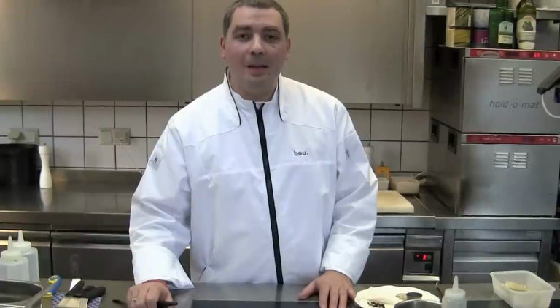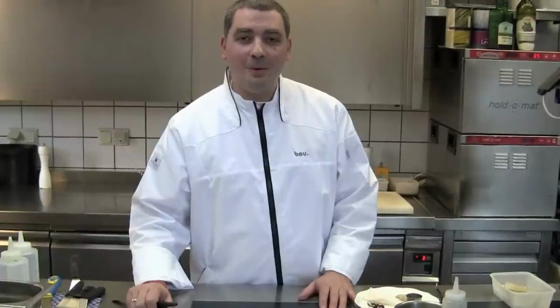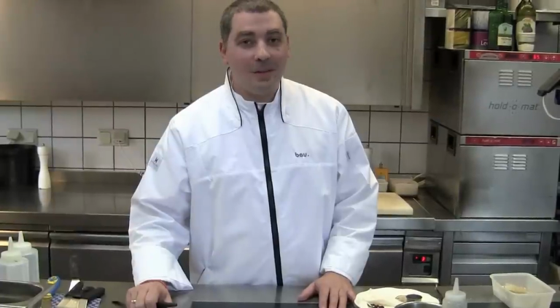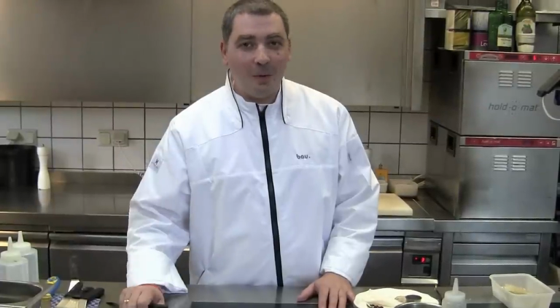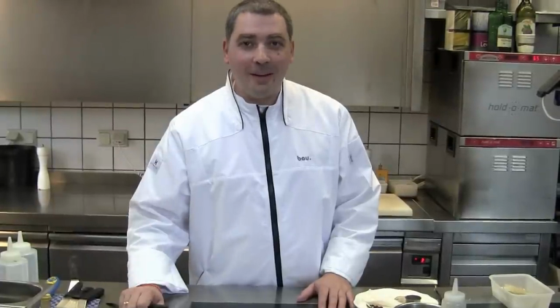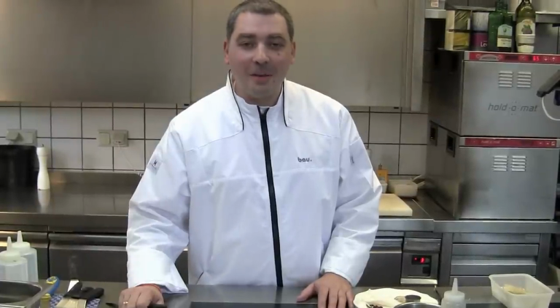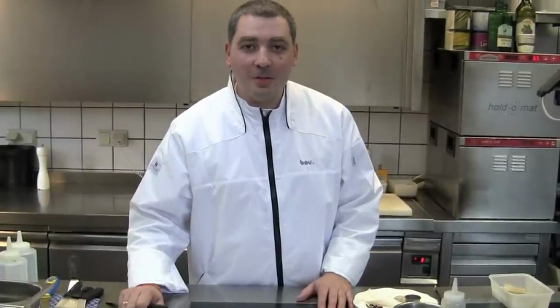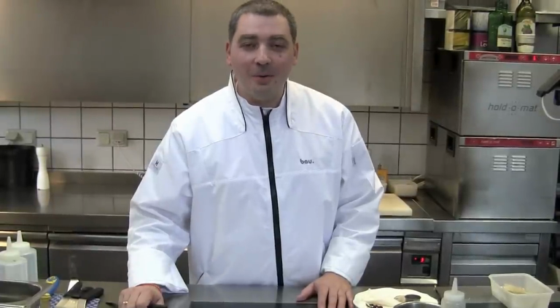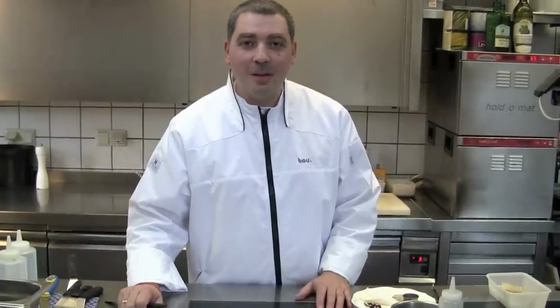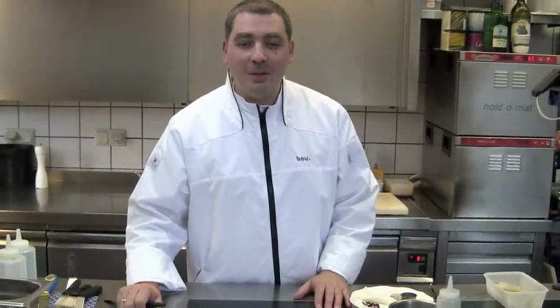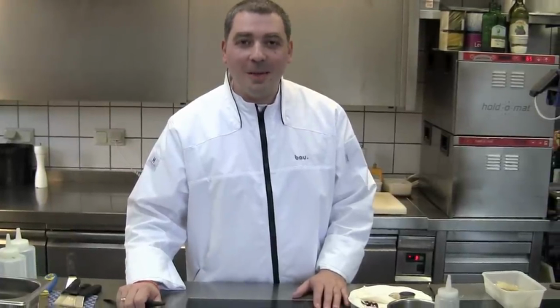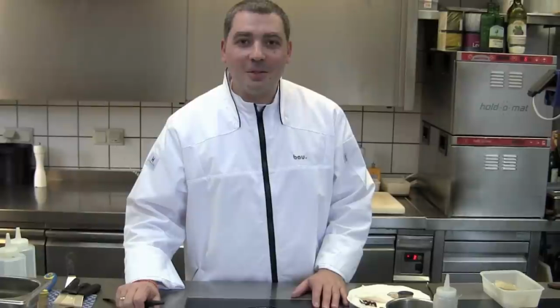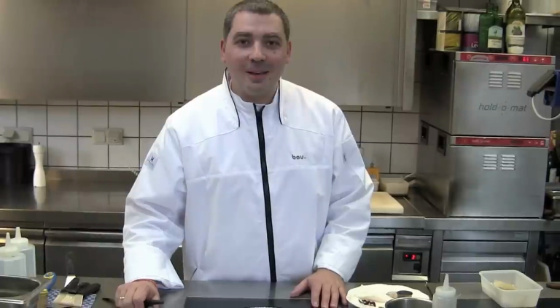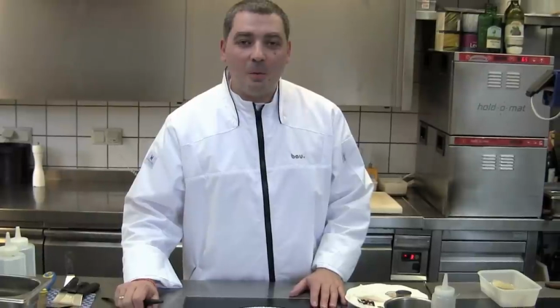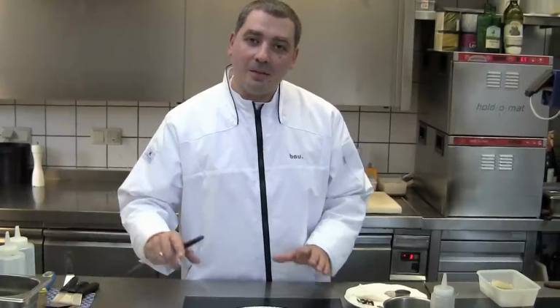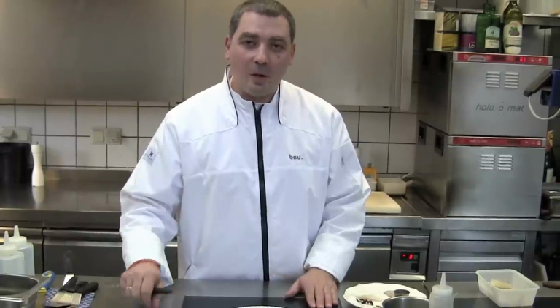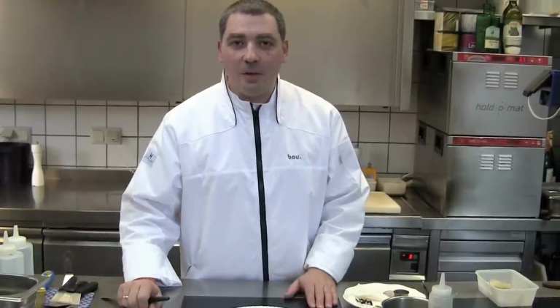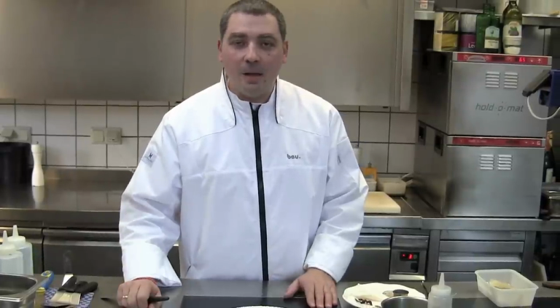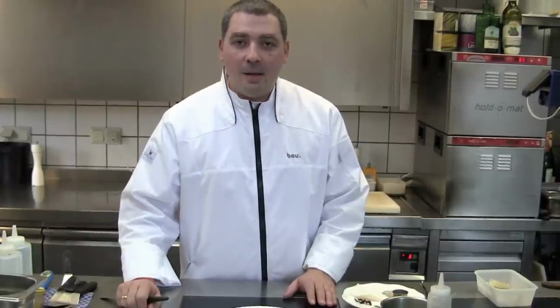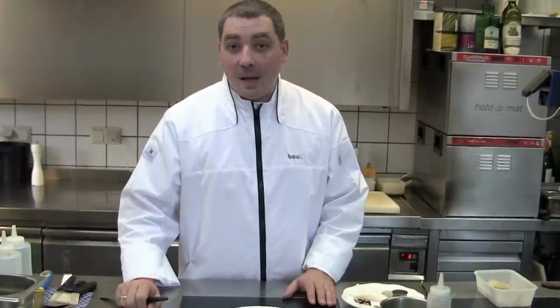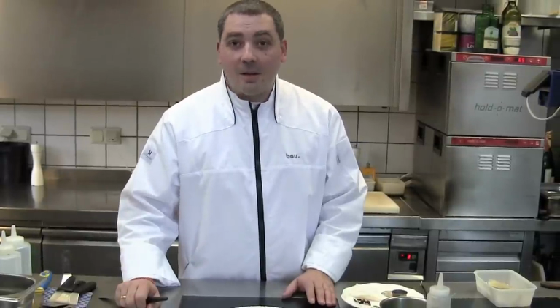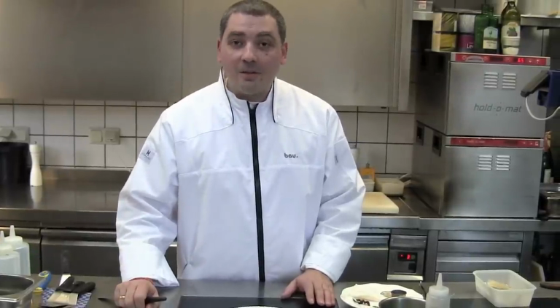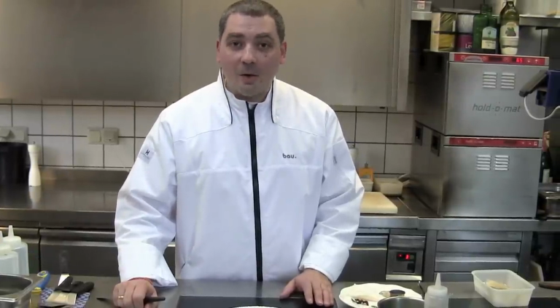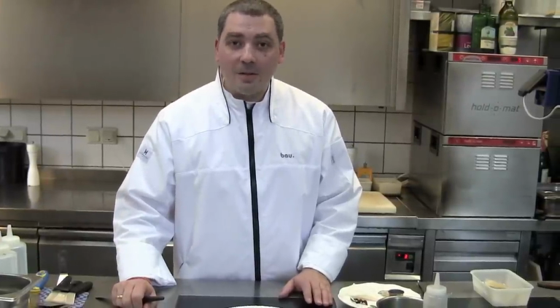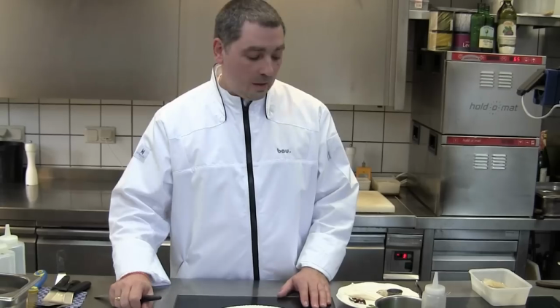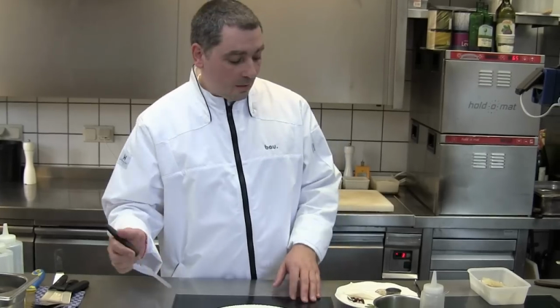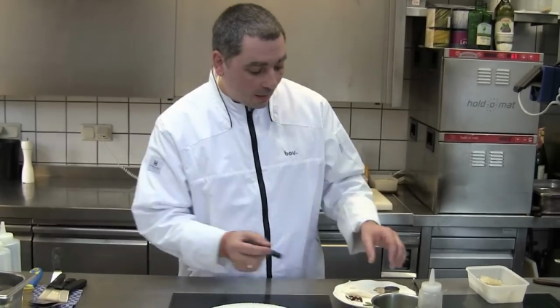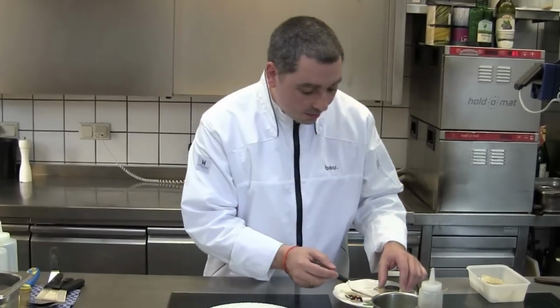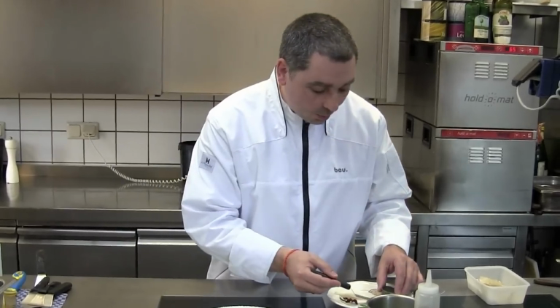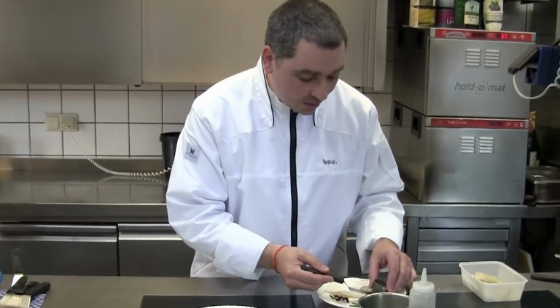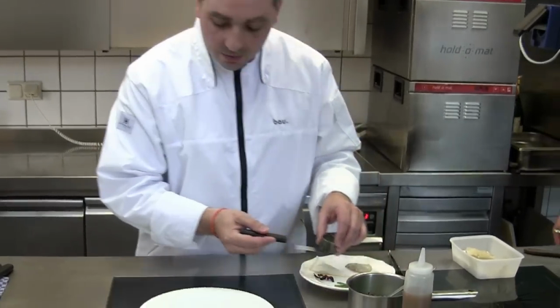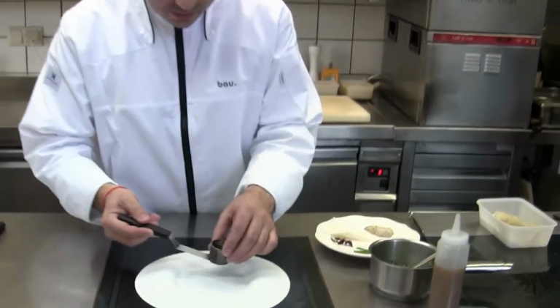Hello, once again. Christian Bau from Victor's Gourmet Schloss Berg, who has prepared the third dish for you. The name is Oyster Oyster Oyster — it's another small signature dish from us.